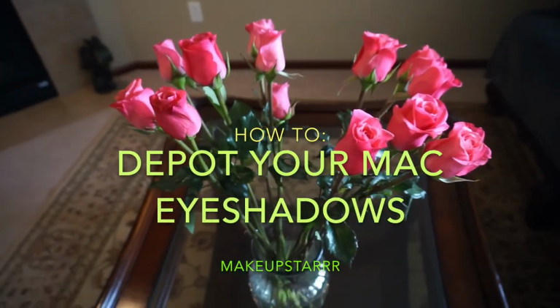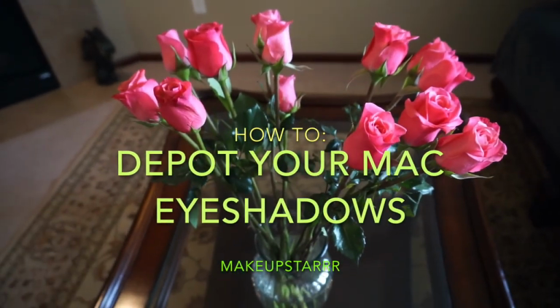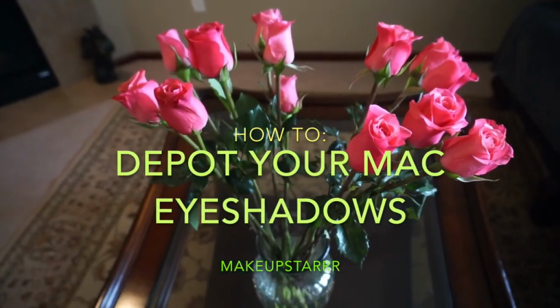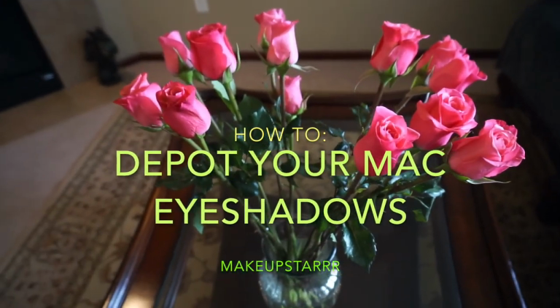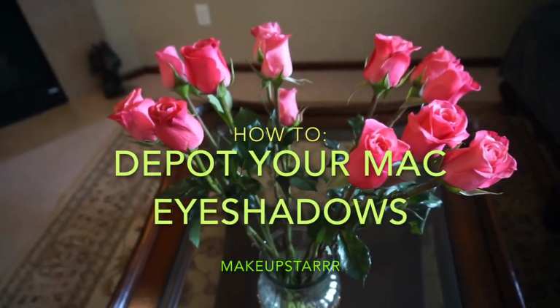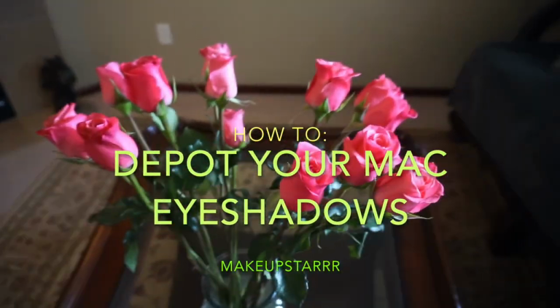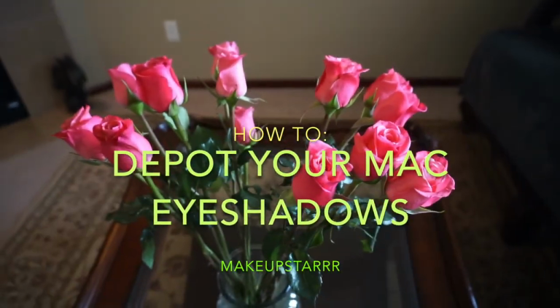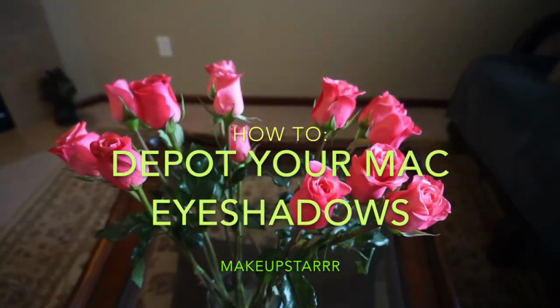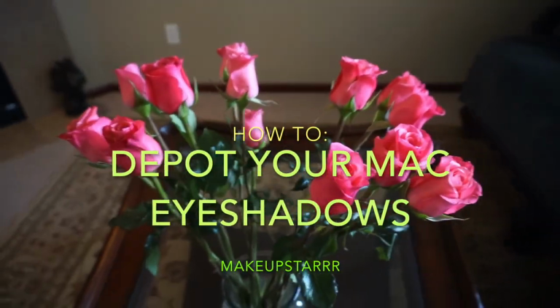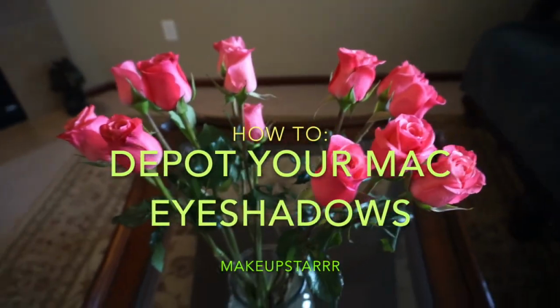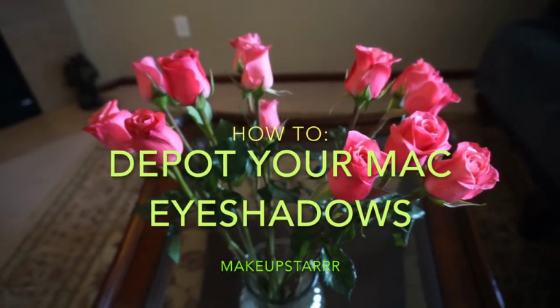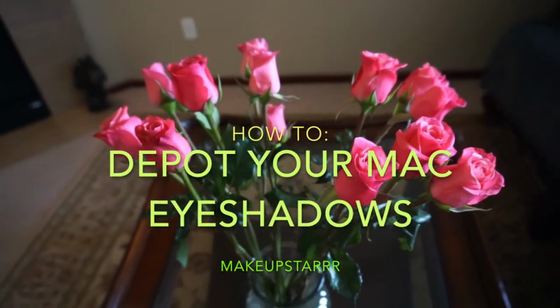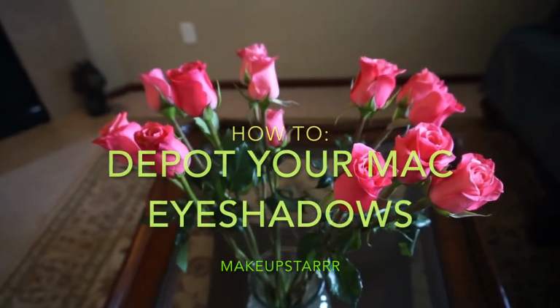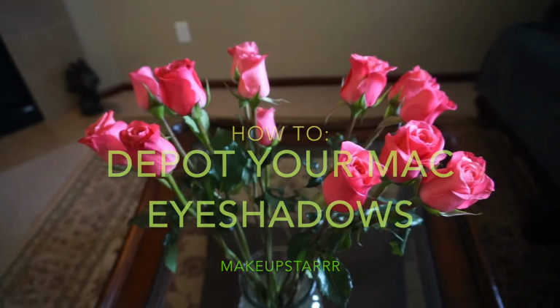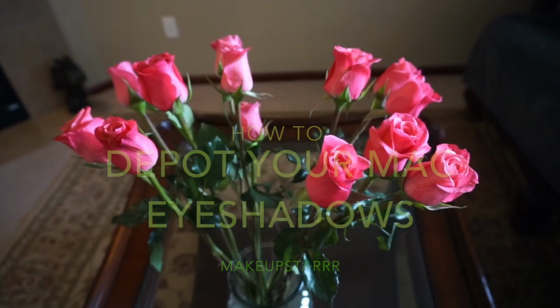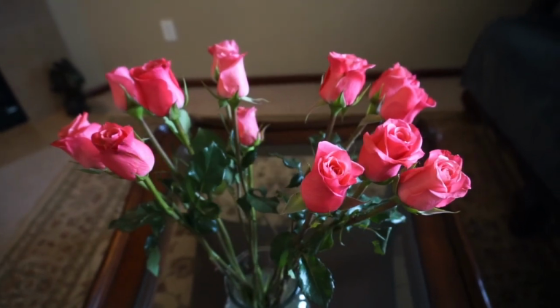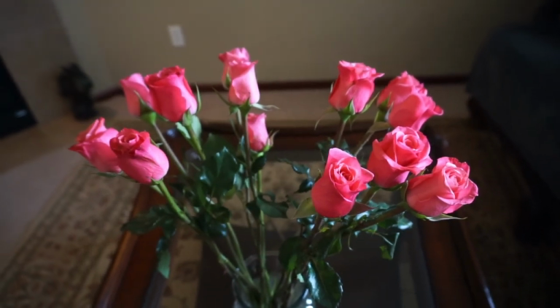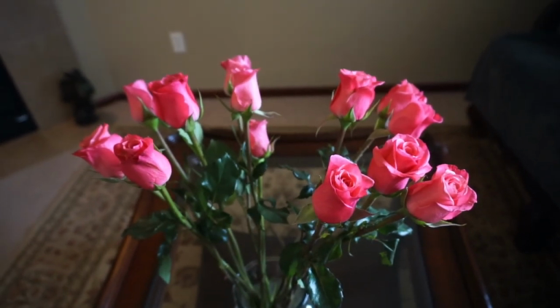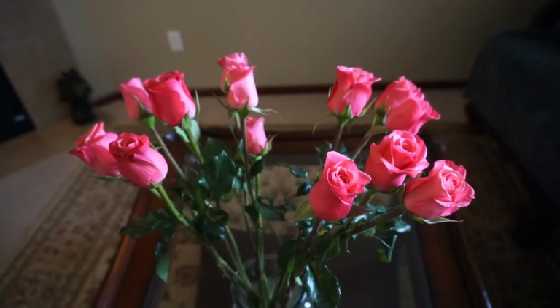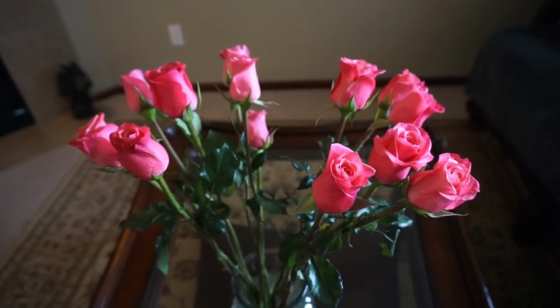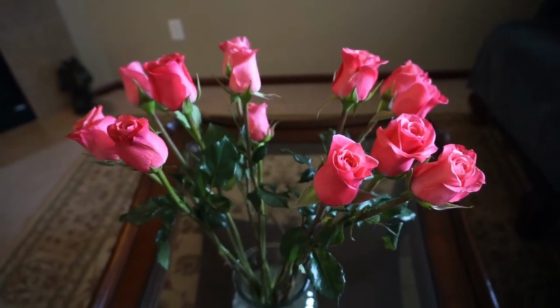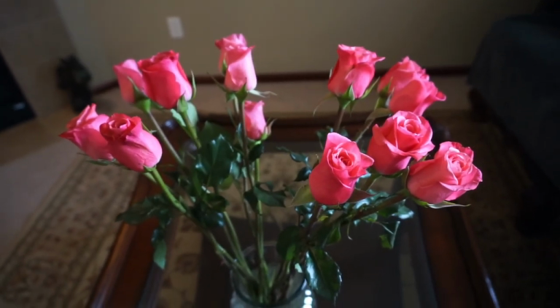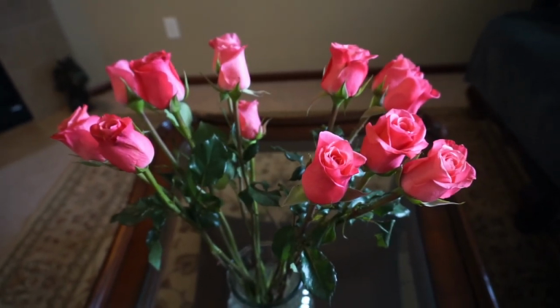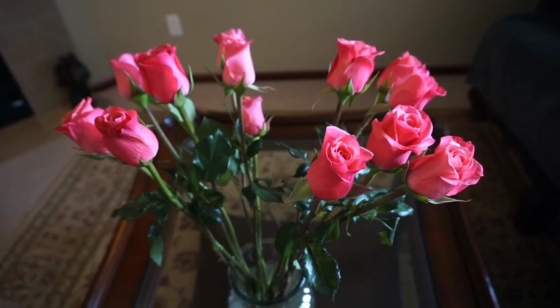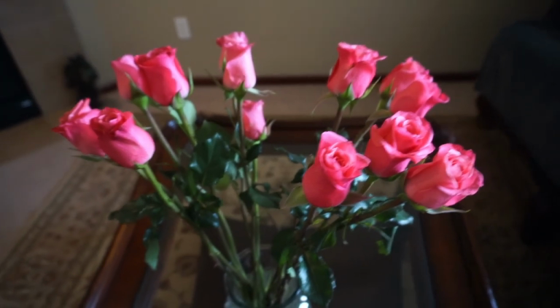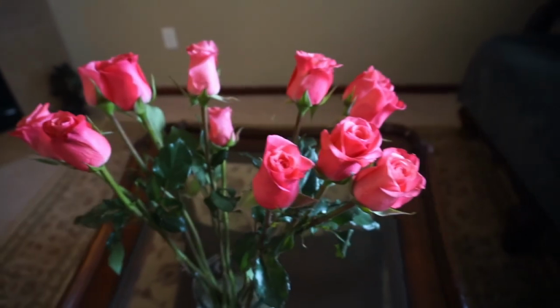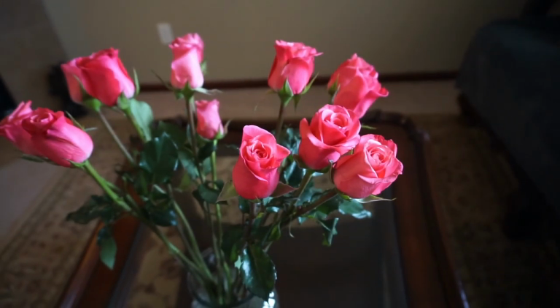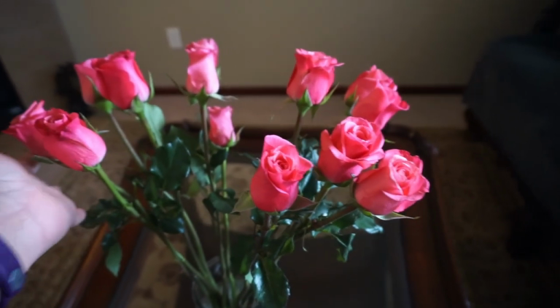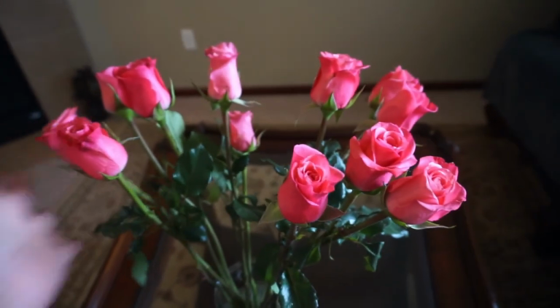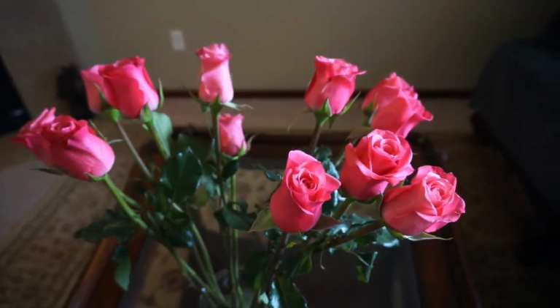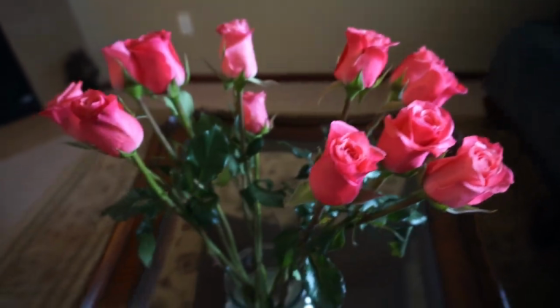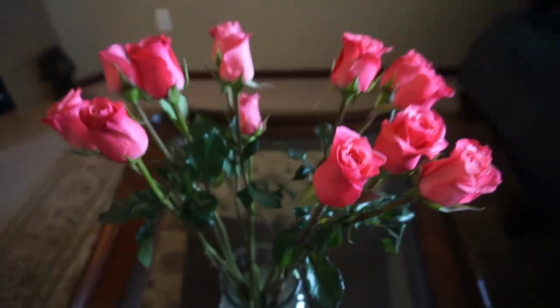Happy Mother's Day guys! These beautiful flowers were sent to my mom from my brother's girlfriend Nicole. Thank you Nicole.